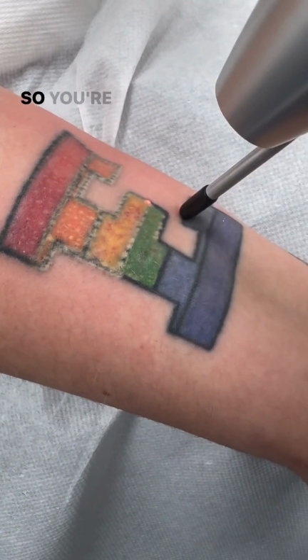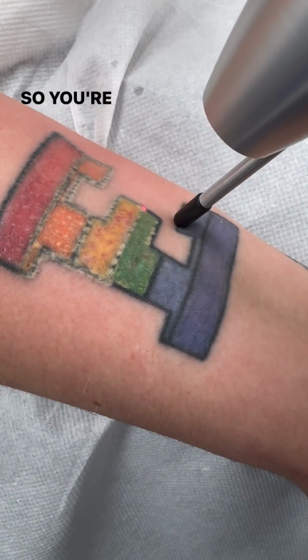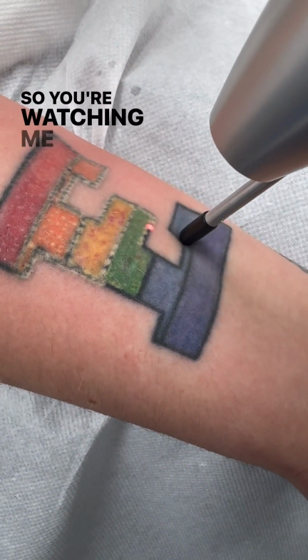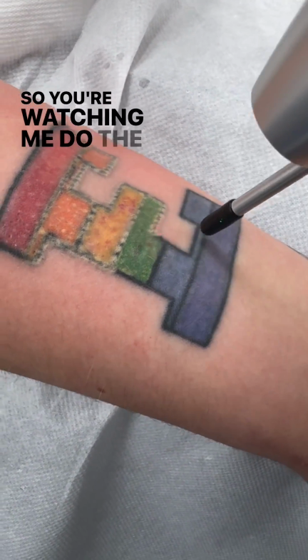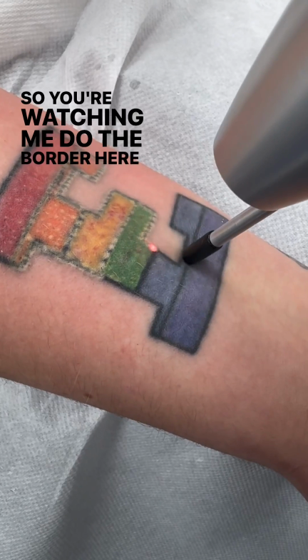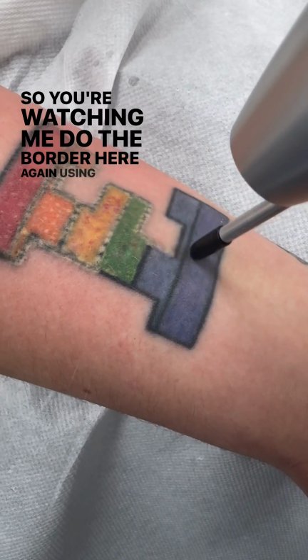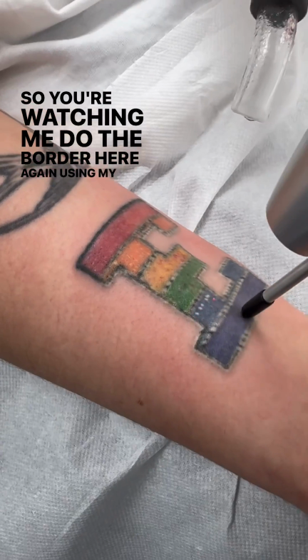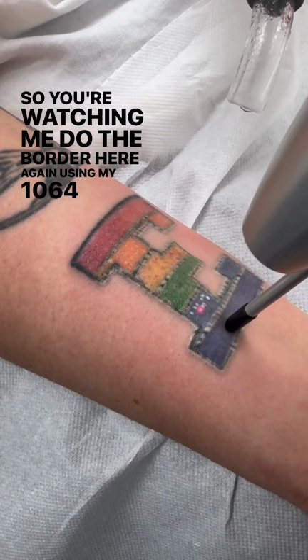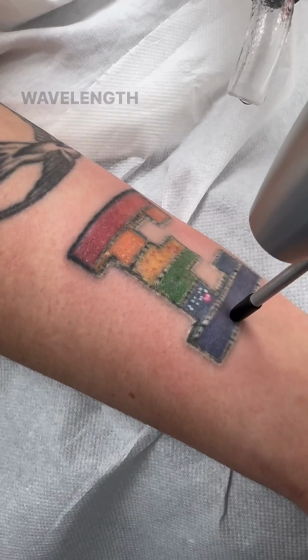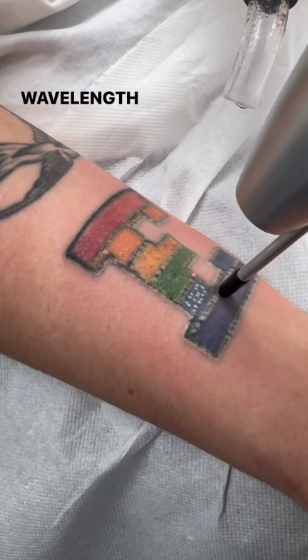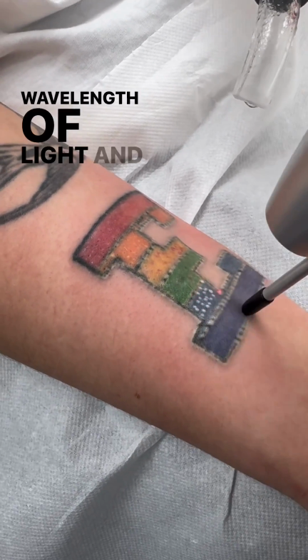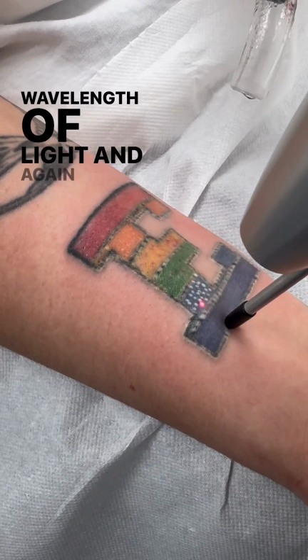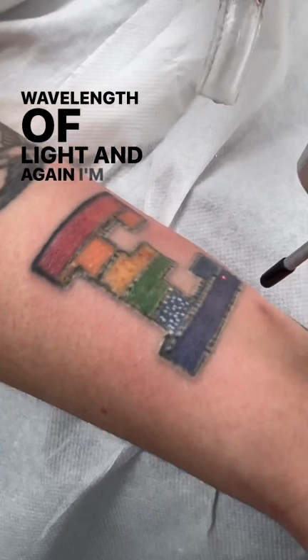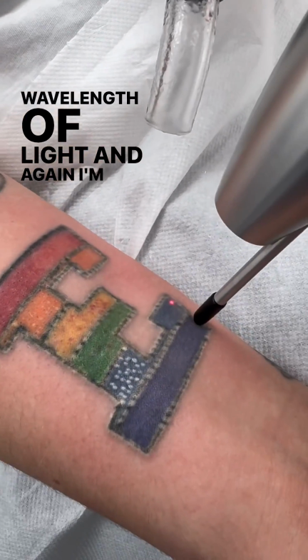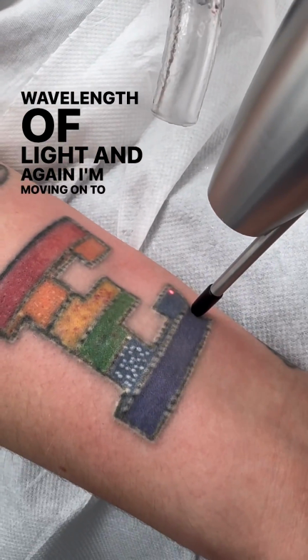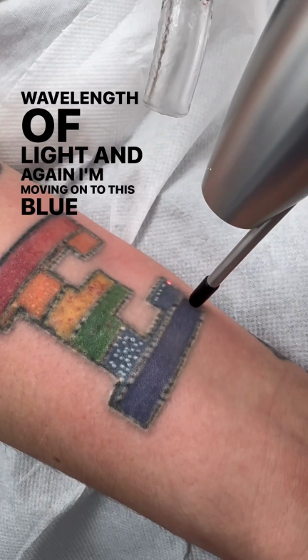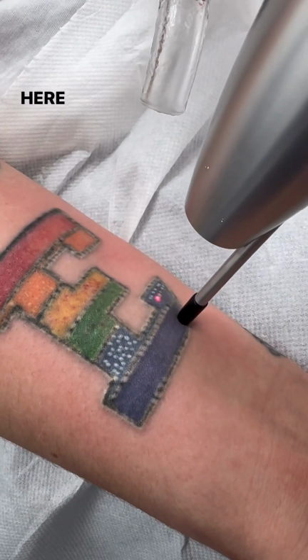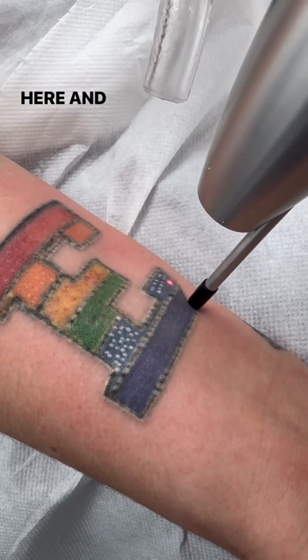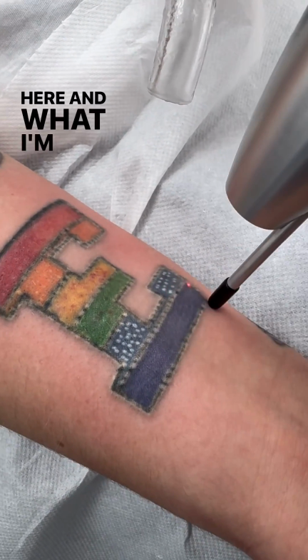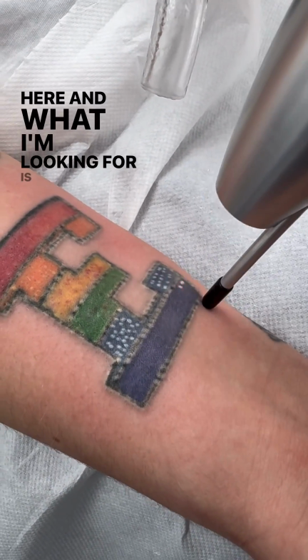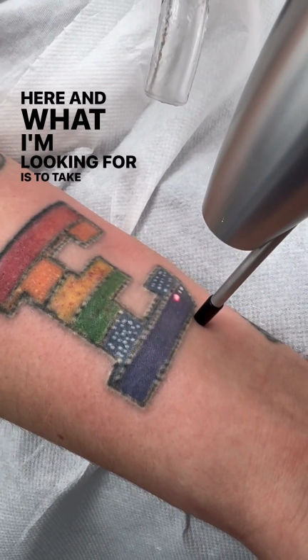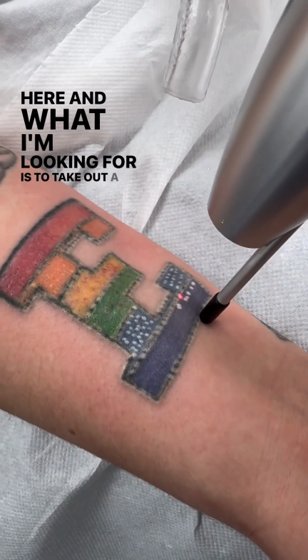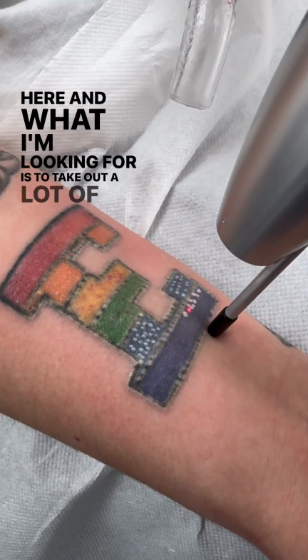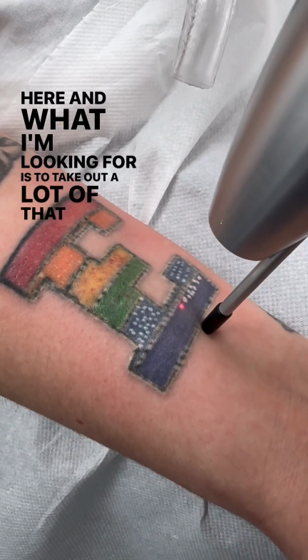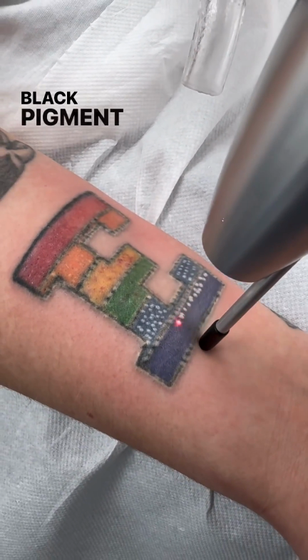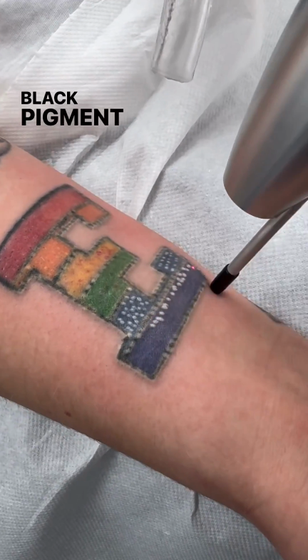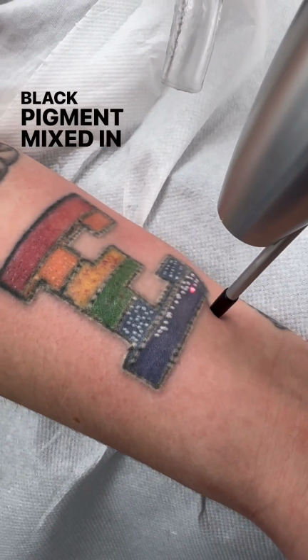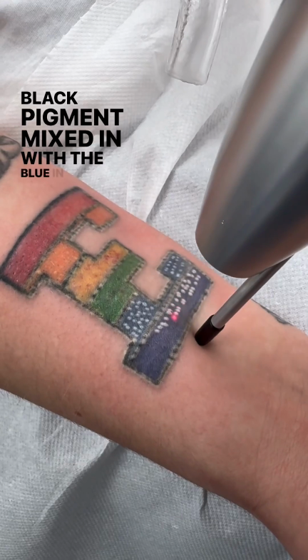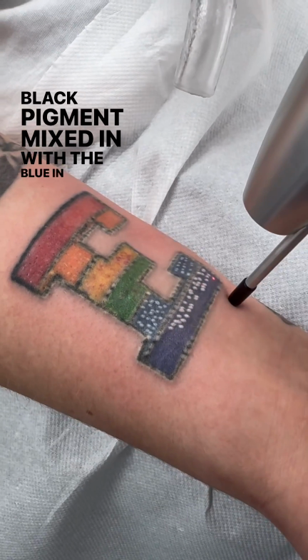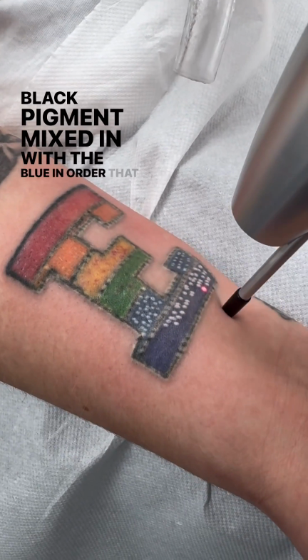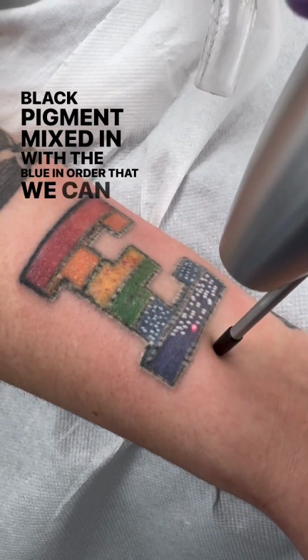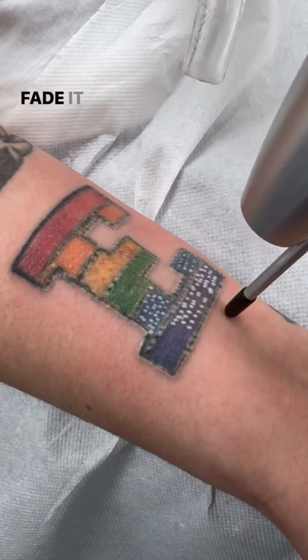You're watching me do the border here again using my 1064 wavelength of light. And again, I'm moving on to this blue area here. What I'm looking for is to take out a lot of that black pigment mixed in with the blue in order that we can fade it down.